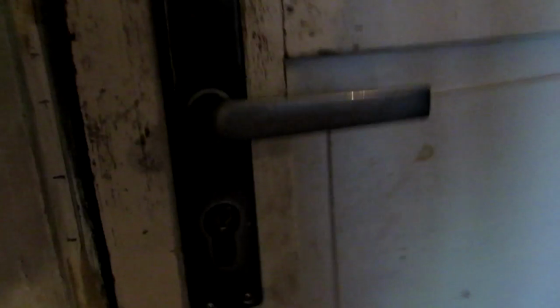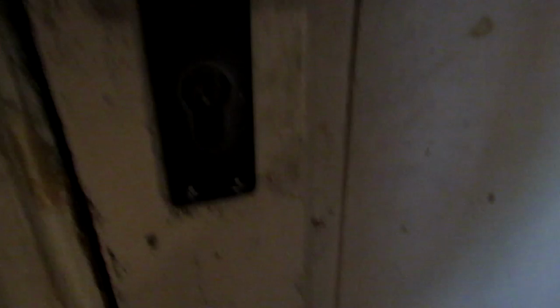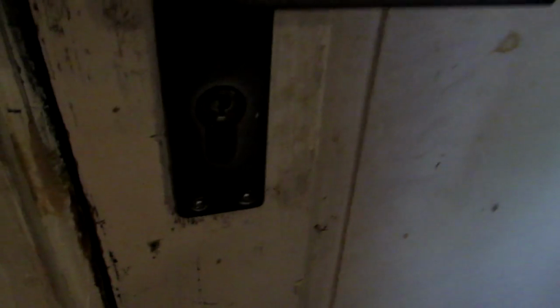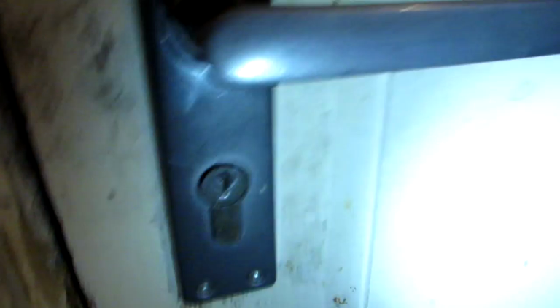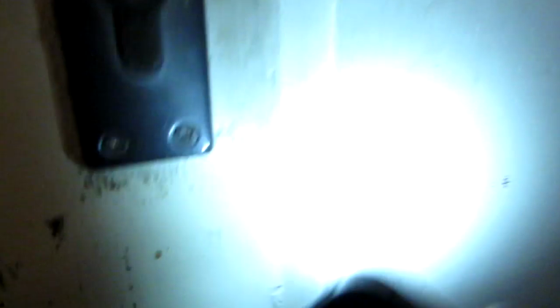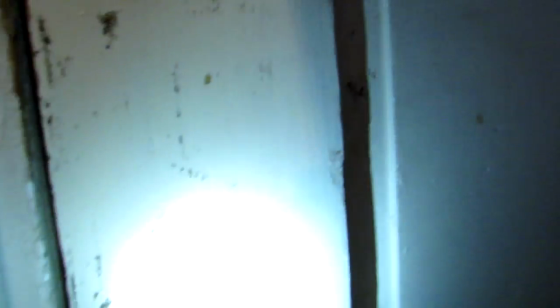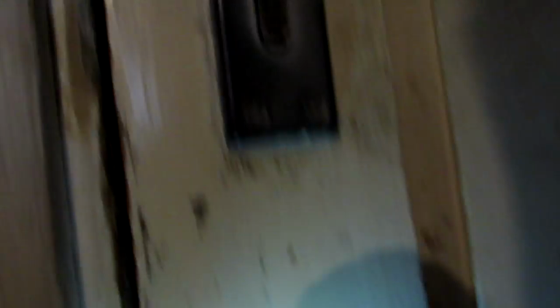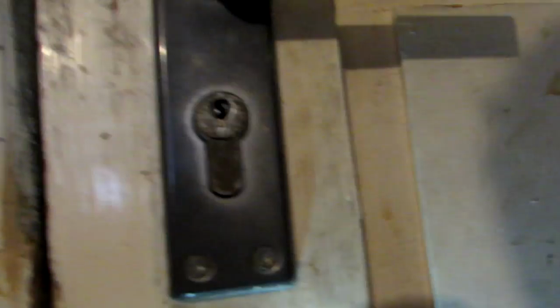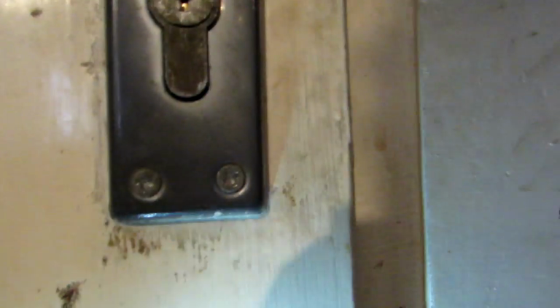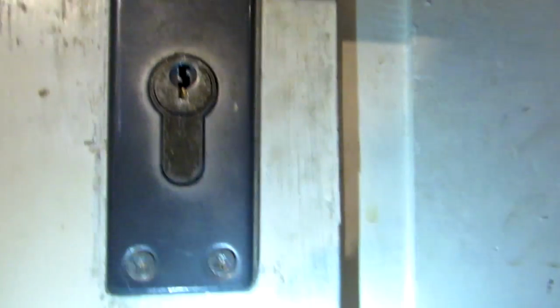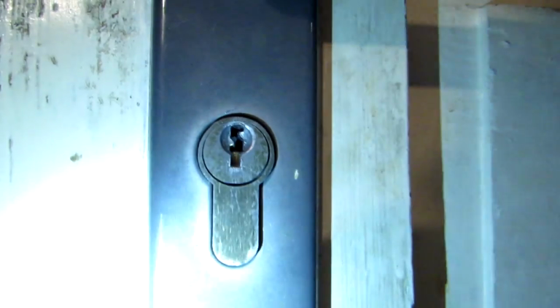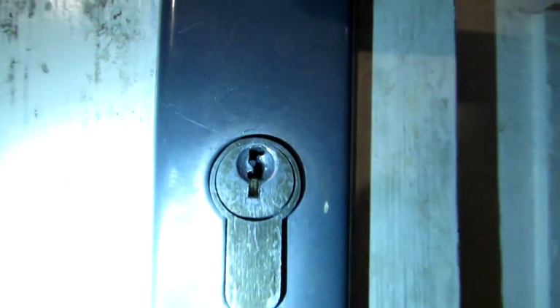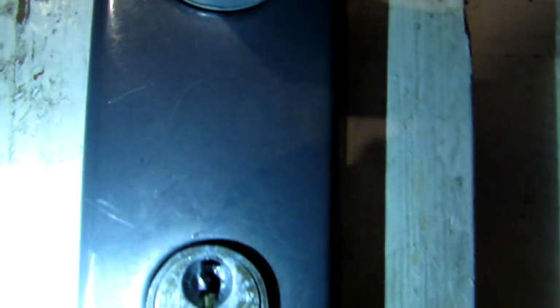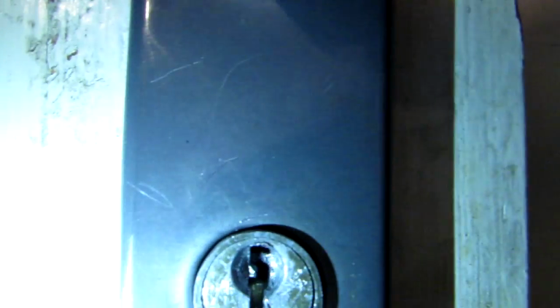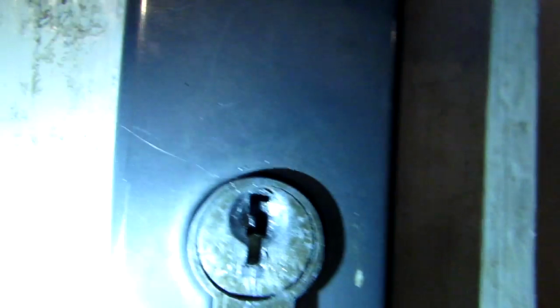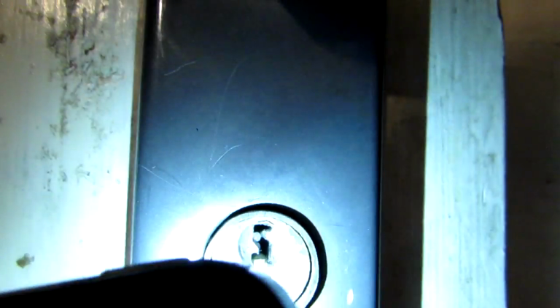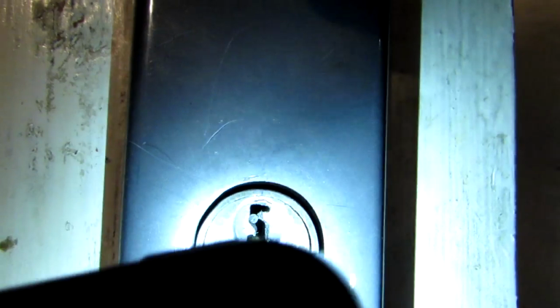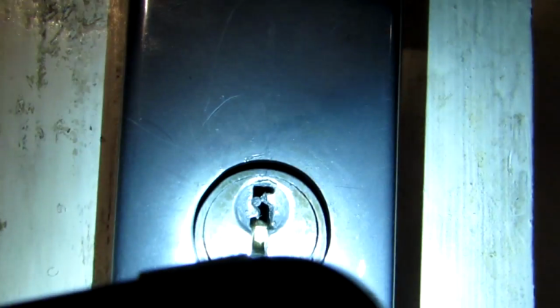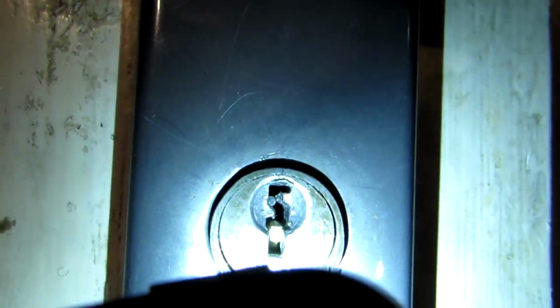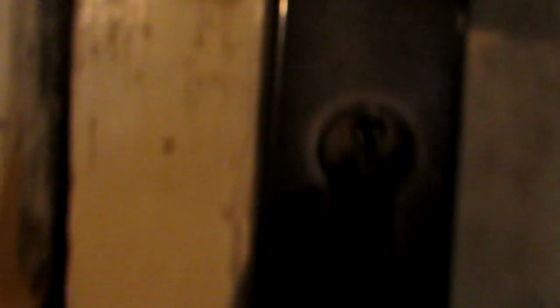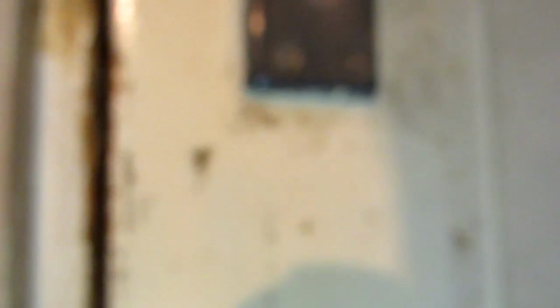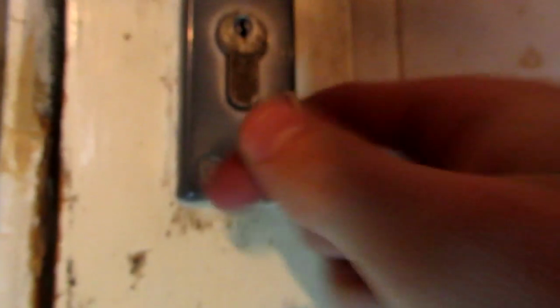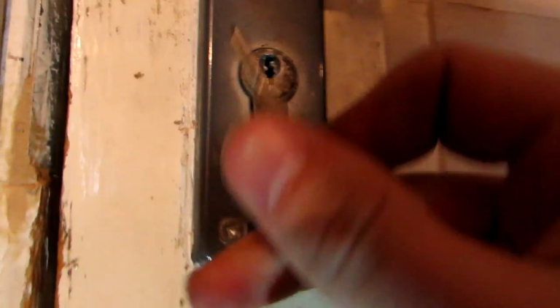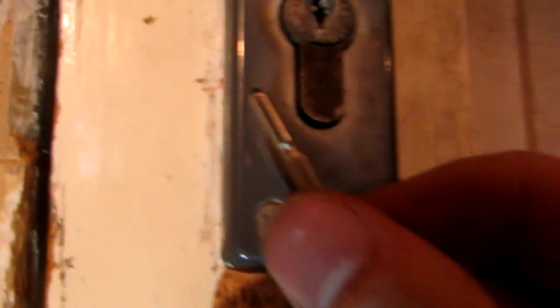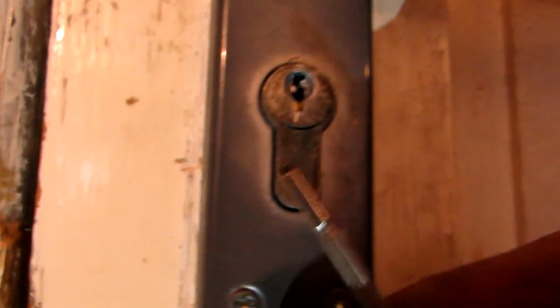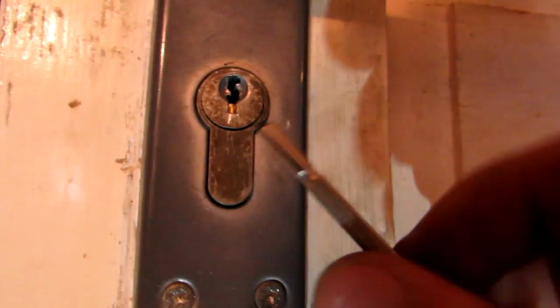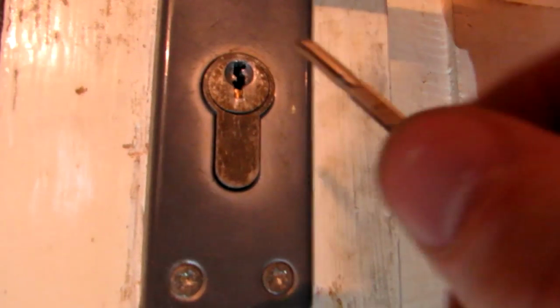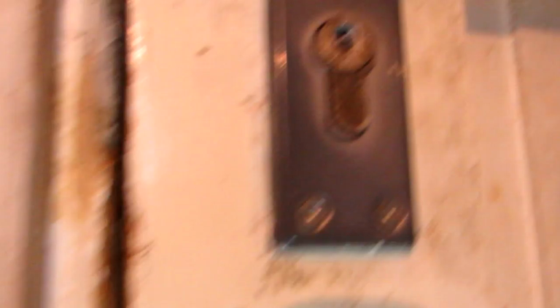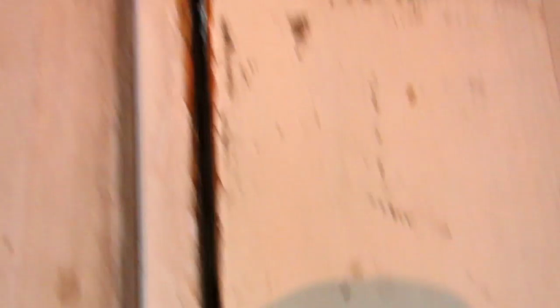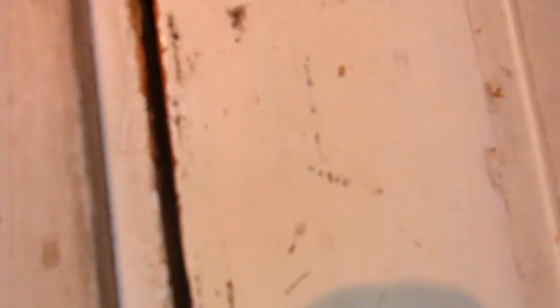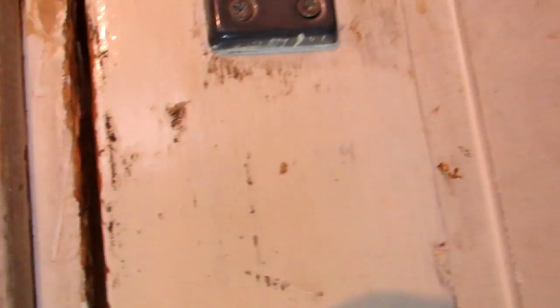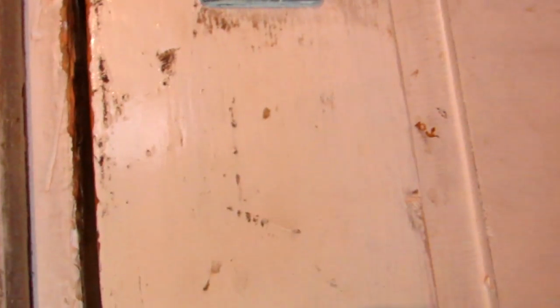Hey guys, these are doors which I tried to pick up and since it was my first time doing it, I actually lost a piece of my screwdriver — you can see it's right here. I tried to use it as a lever and in the end it just broke off.